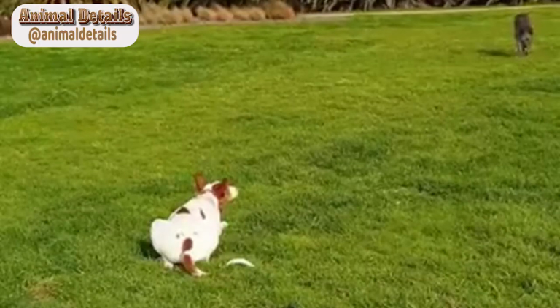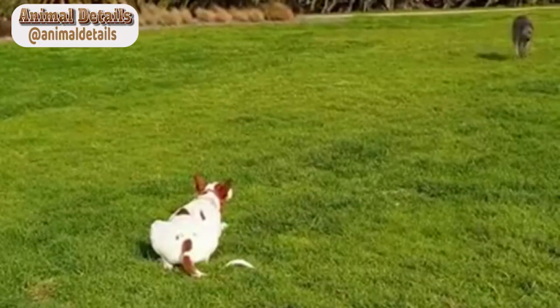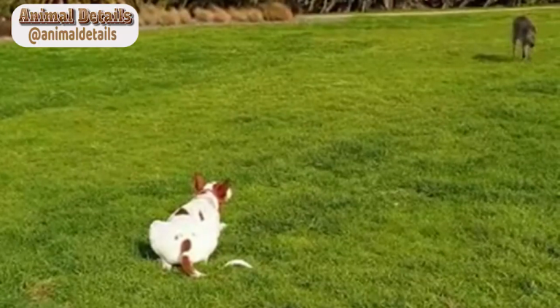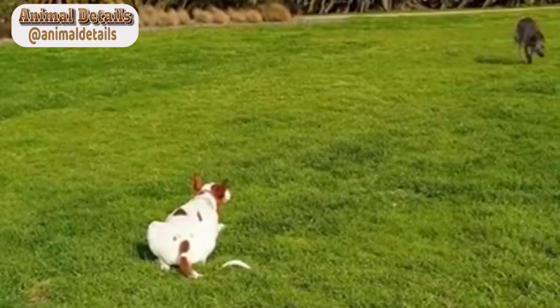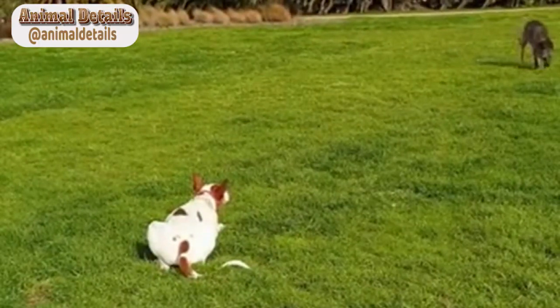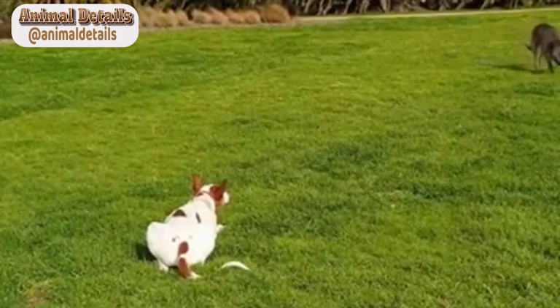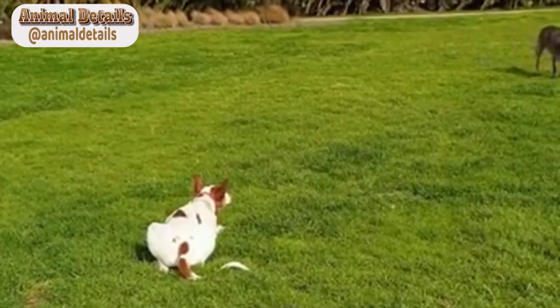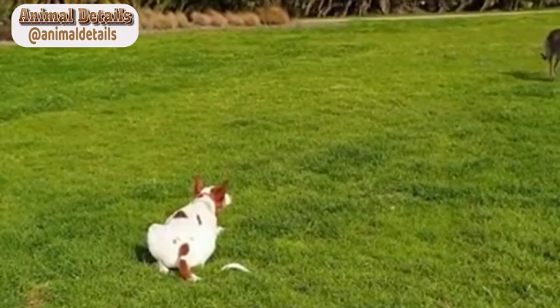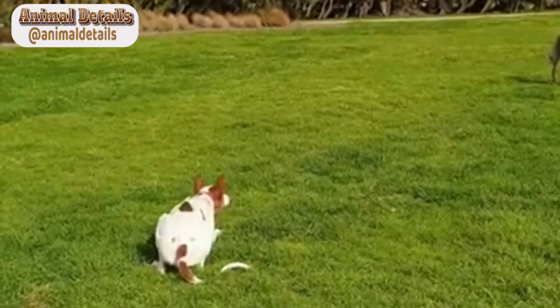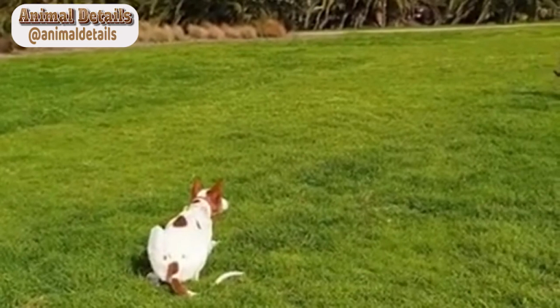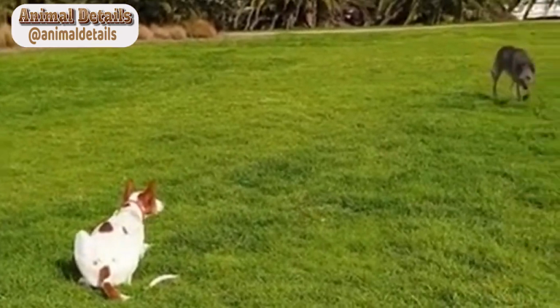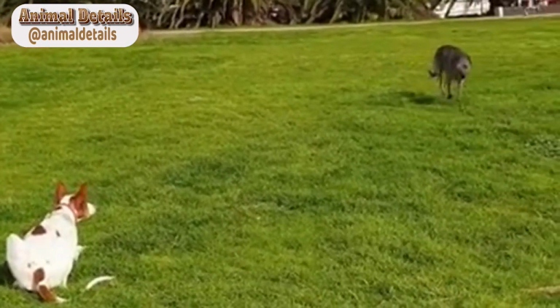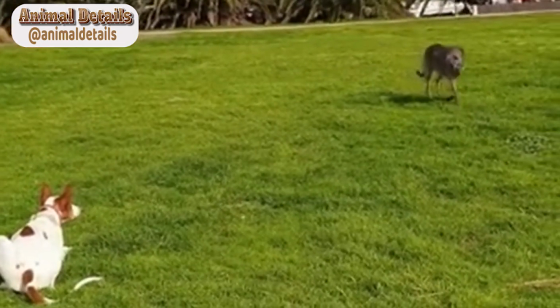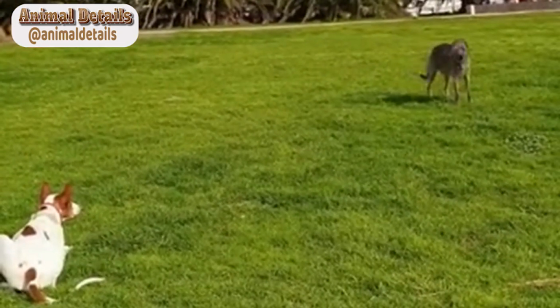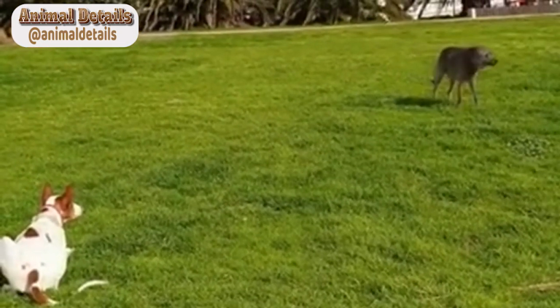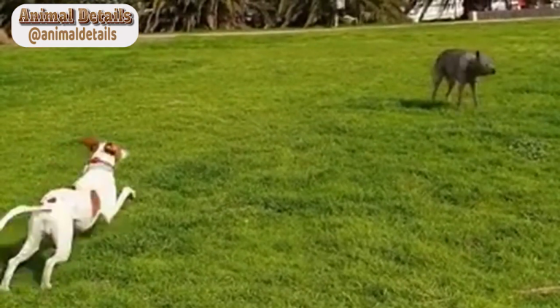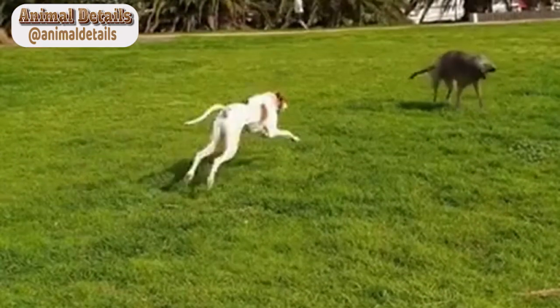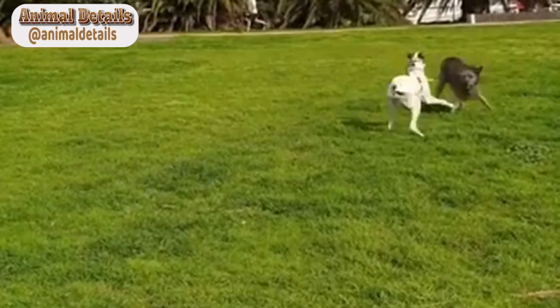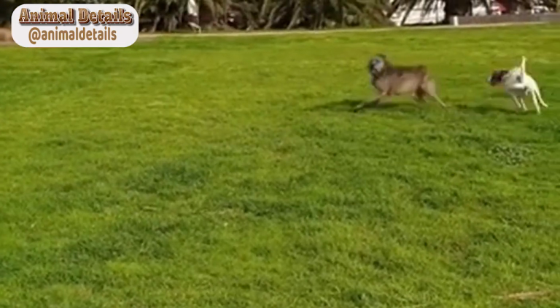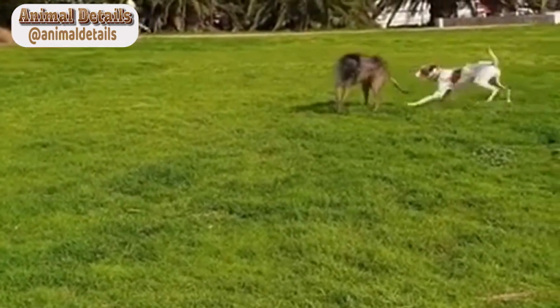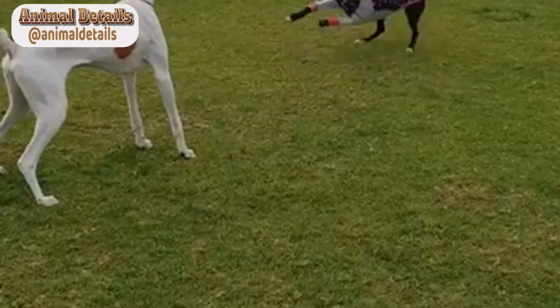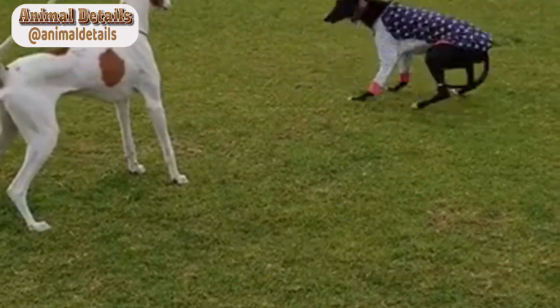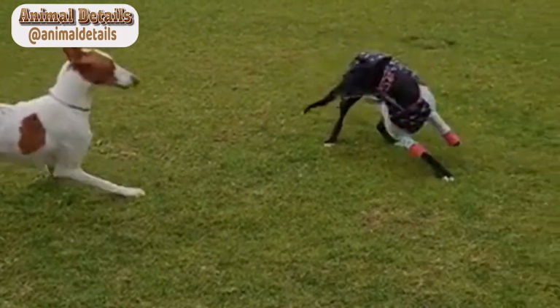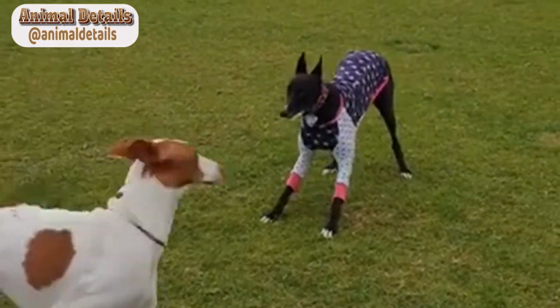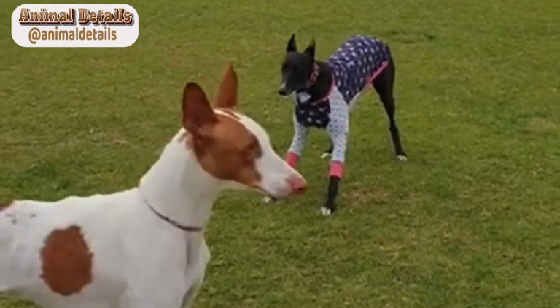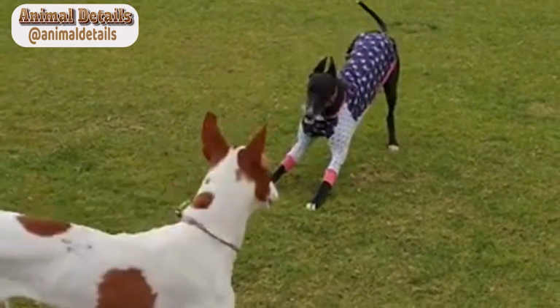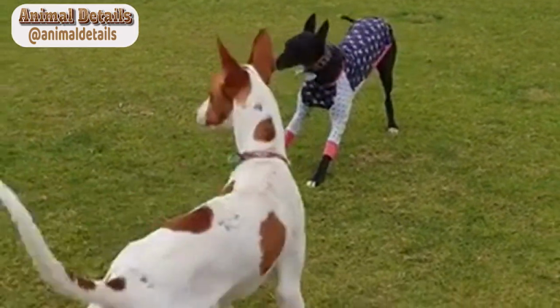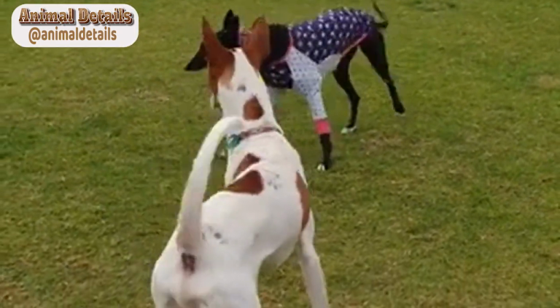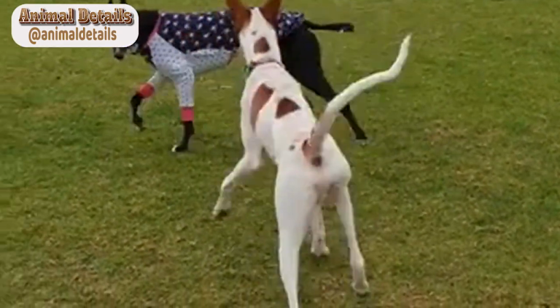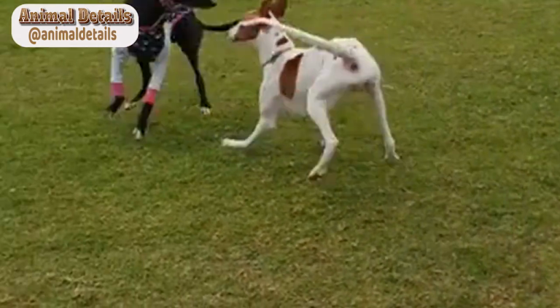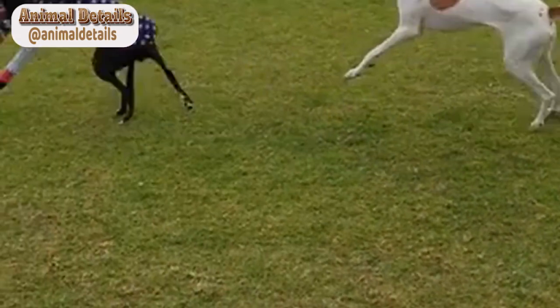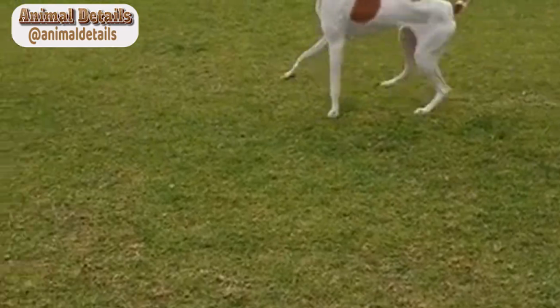Care. Ibizan hounds require regular exercise to maintain their health and well-being, and they enjoy activities such as running, hiking, and playing fetch. They have a short, smooth coat that requires minimal grooming, but they may shed moderately throughout the year.